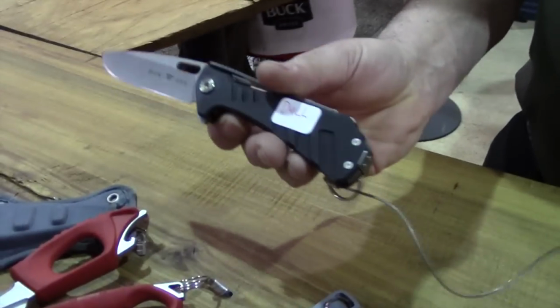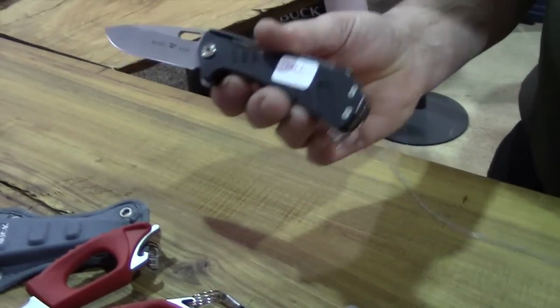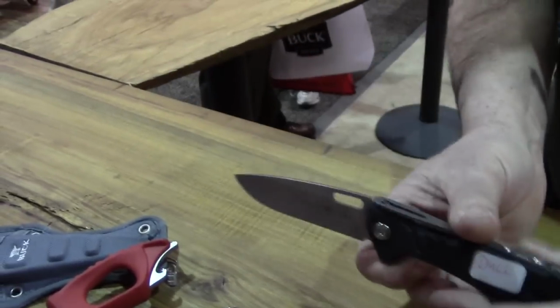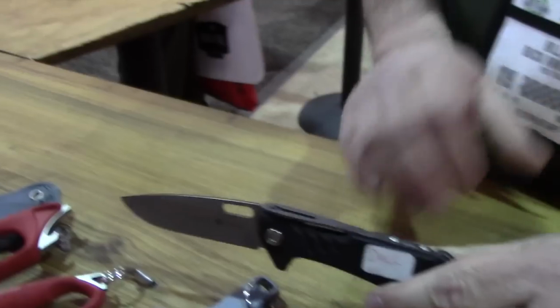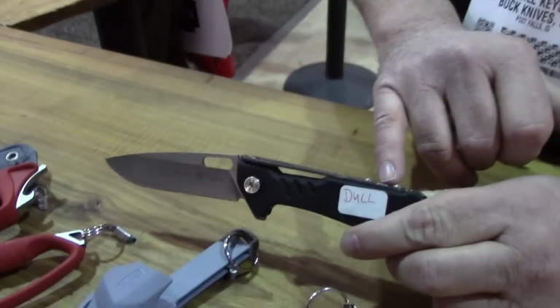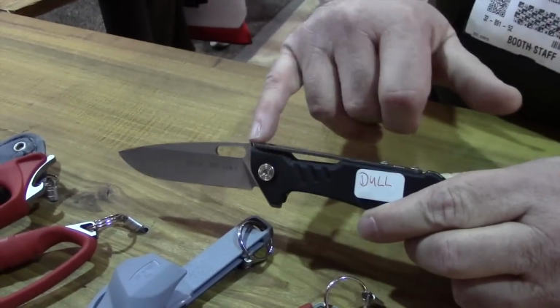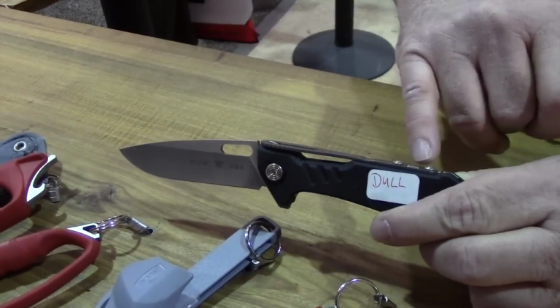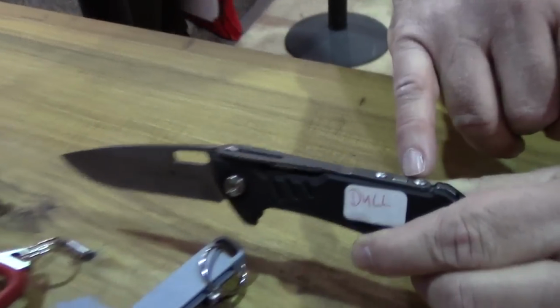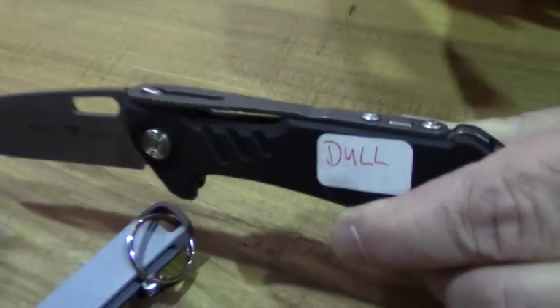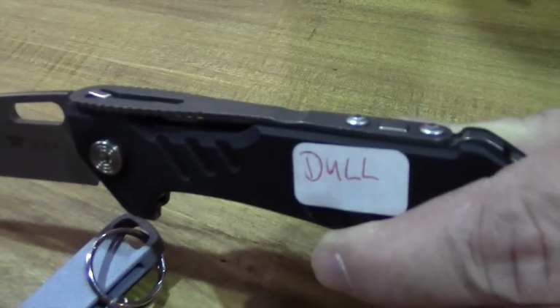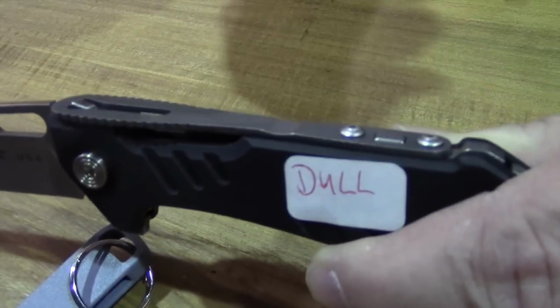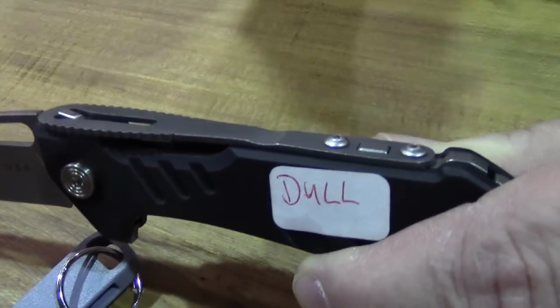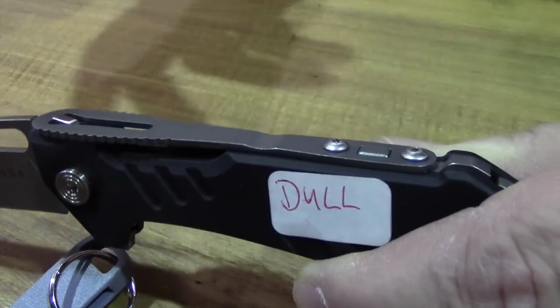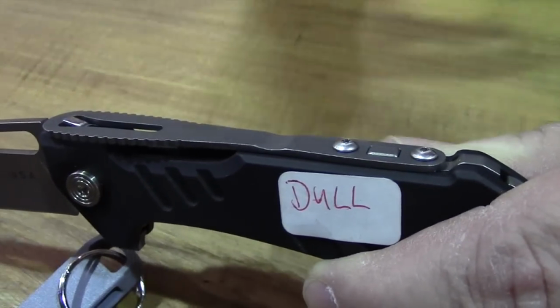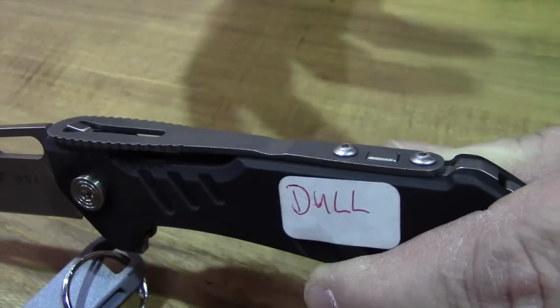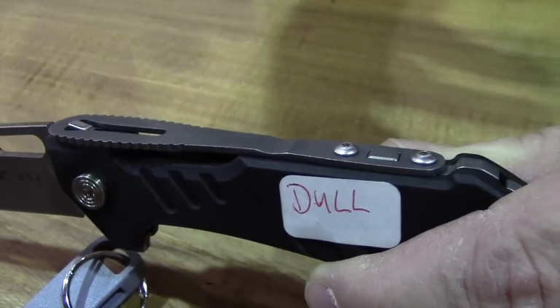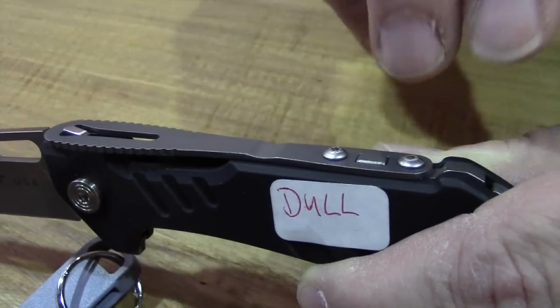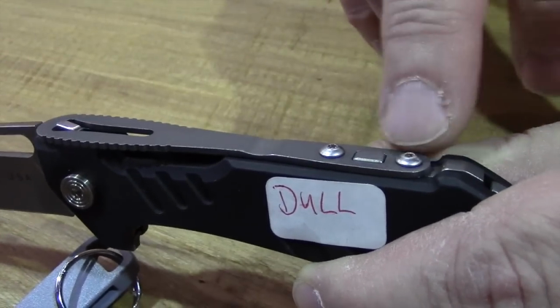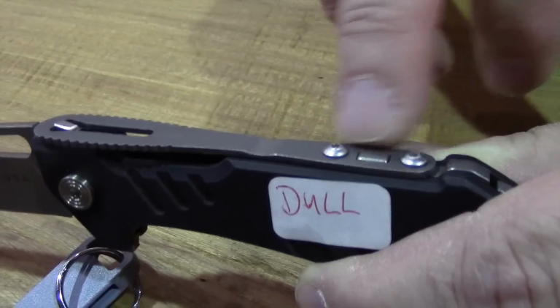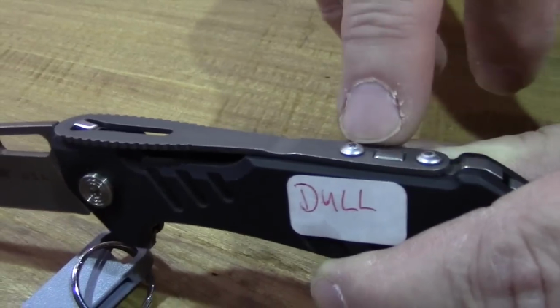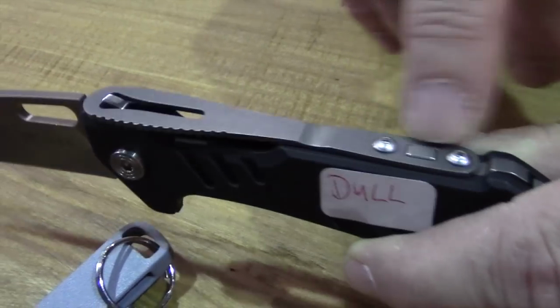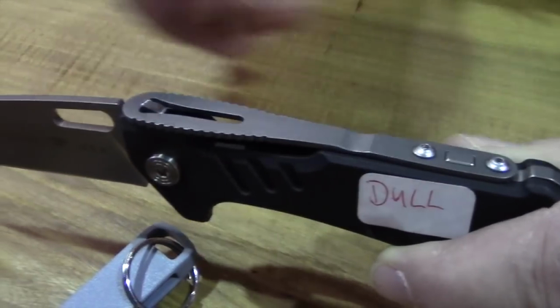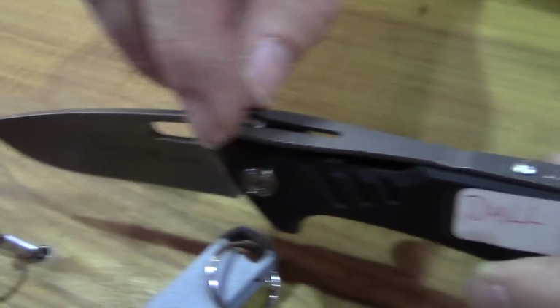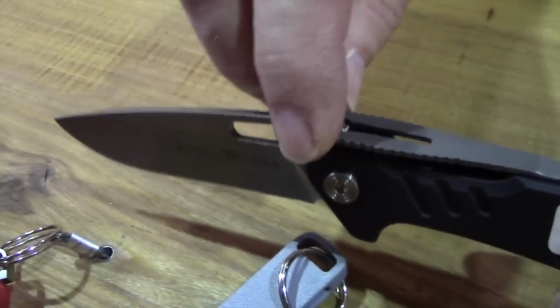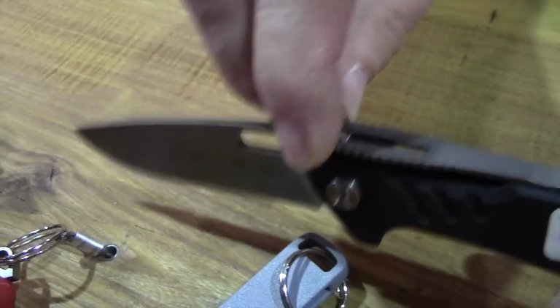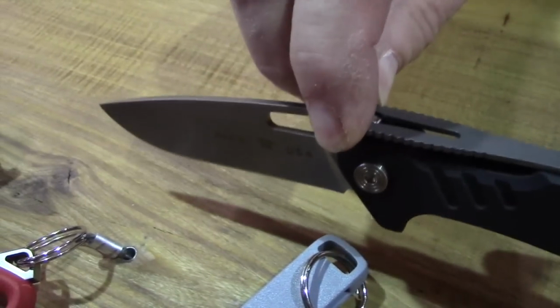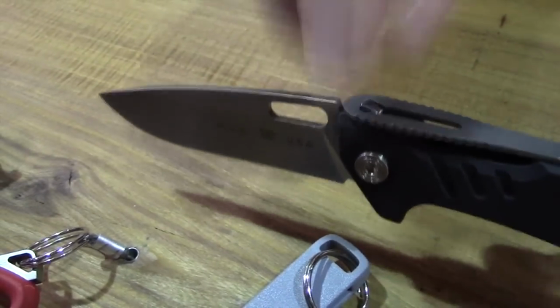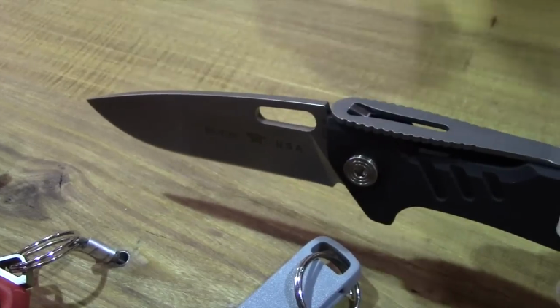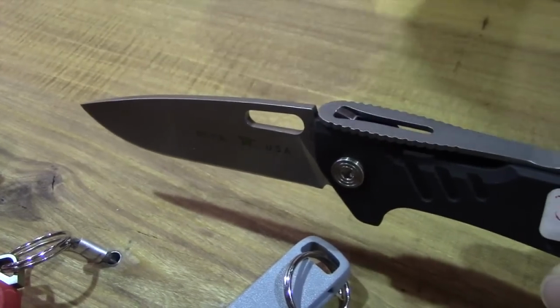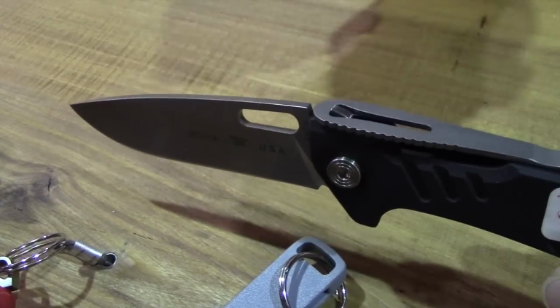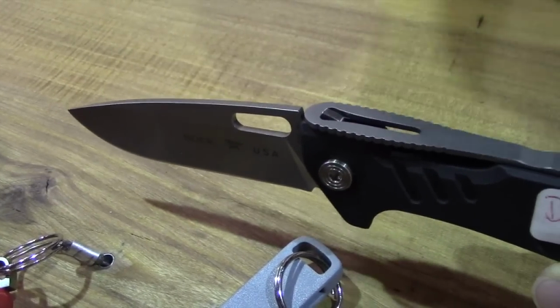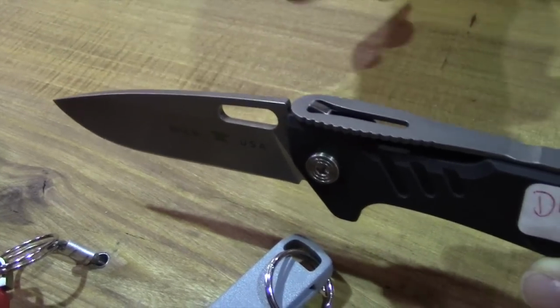One of the unique features about this, in addition to the lock, is the fact that as it wears — because even hard steel is going to wear over a period of time — it can be adjusted slightly back here to take up slight wear on the lock, so you can keep the lock very secure, very tight.